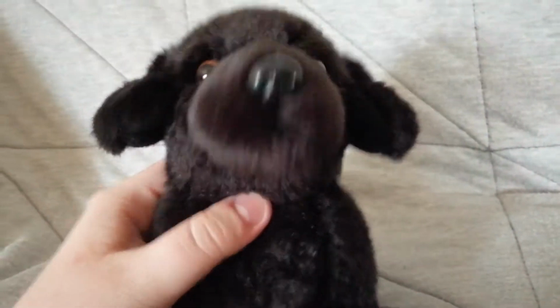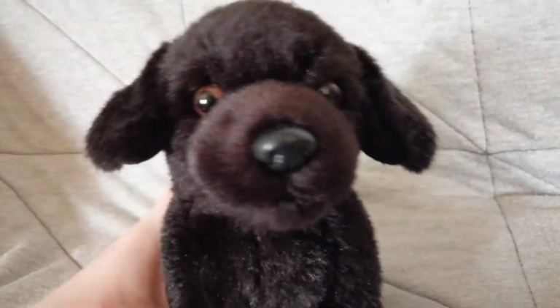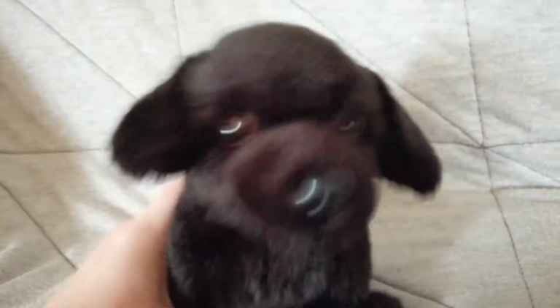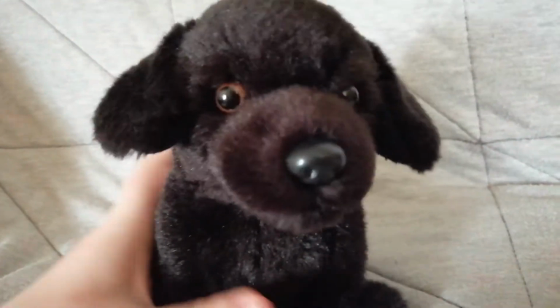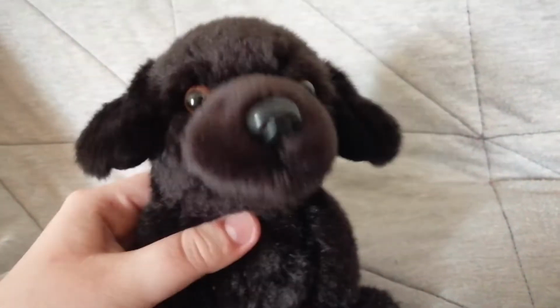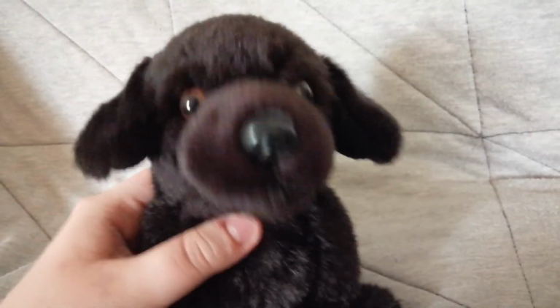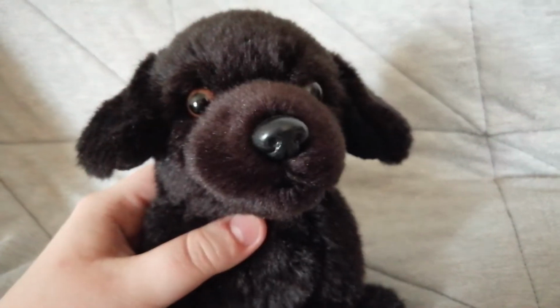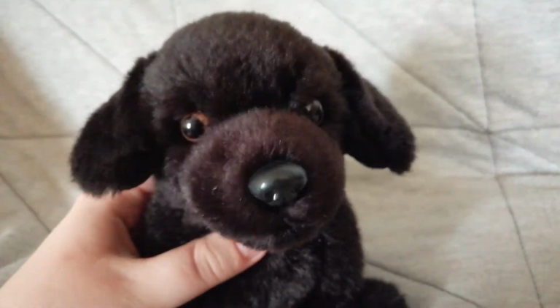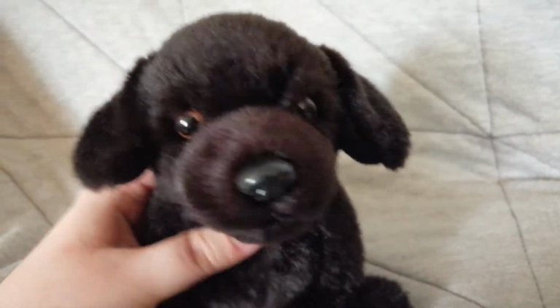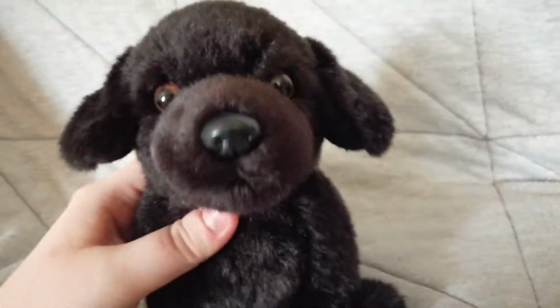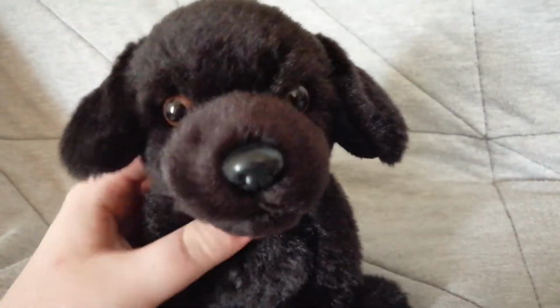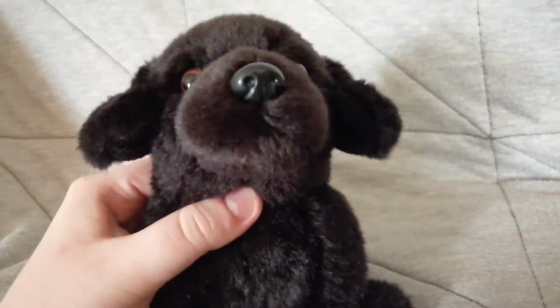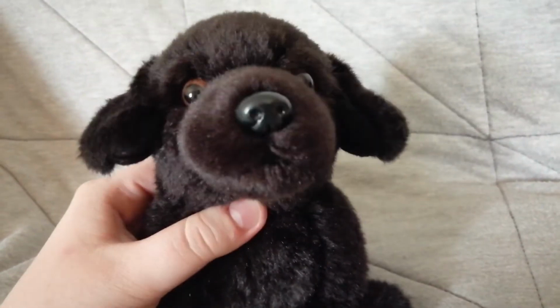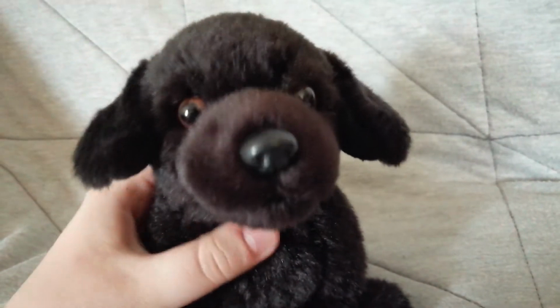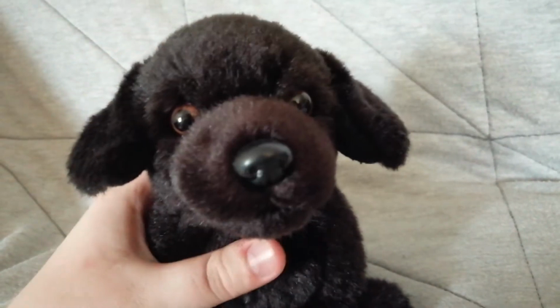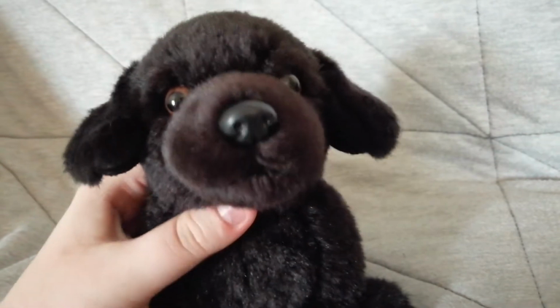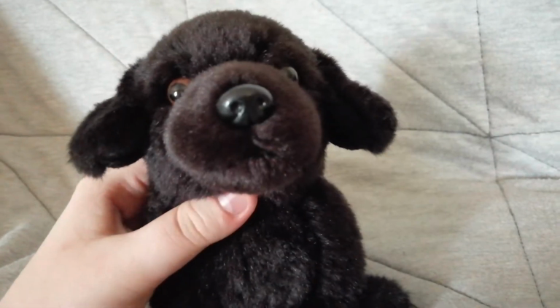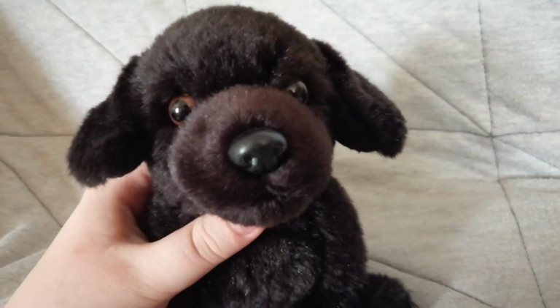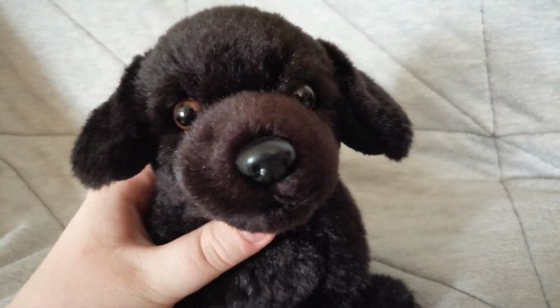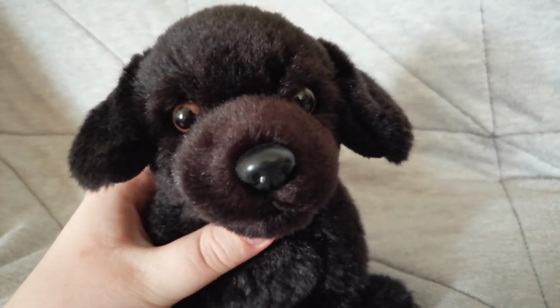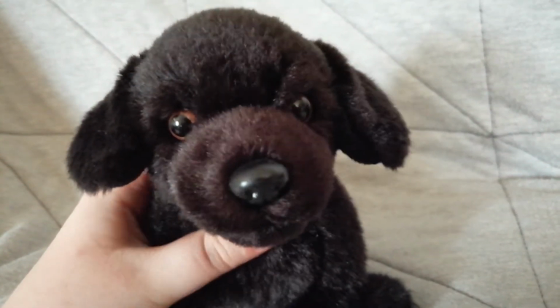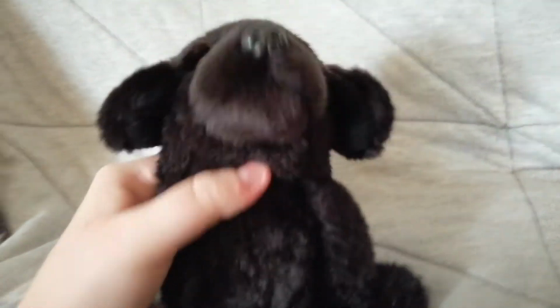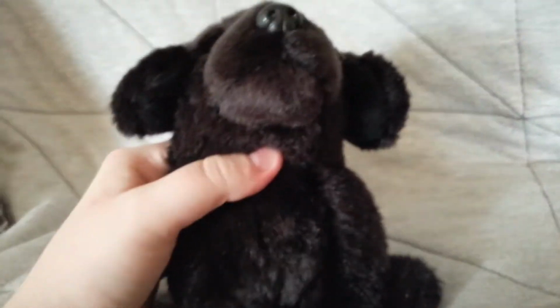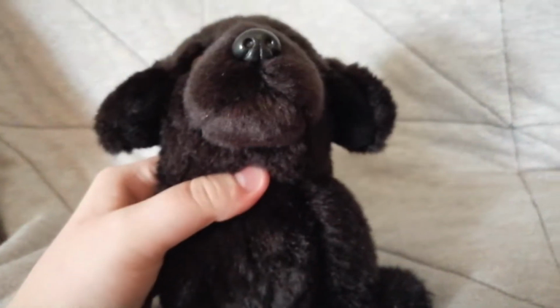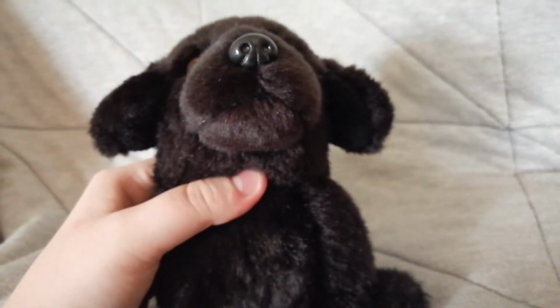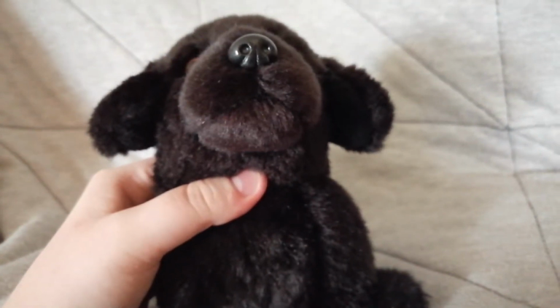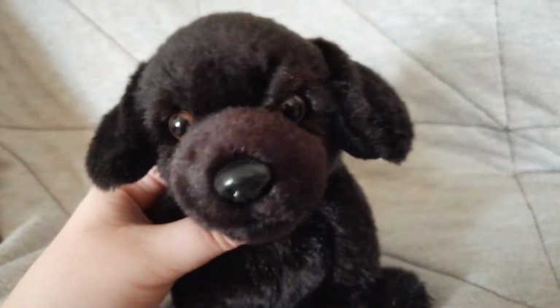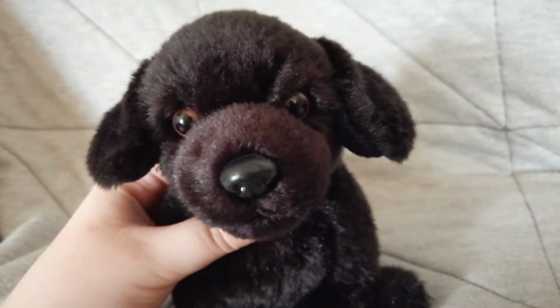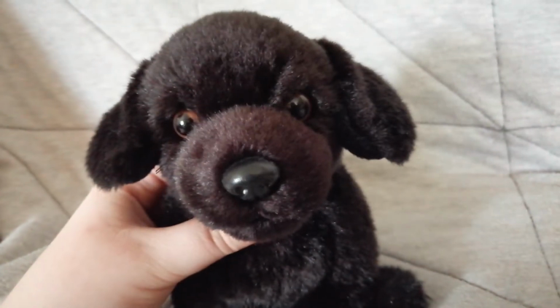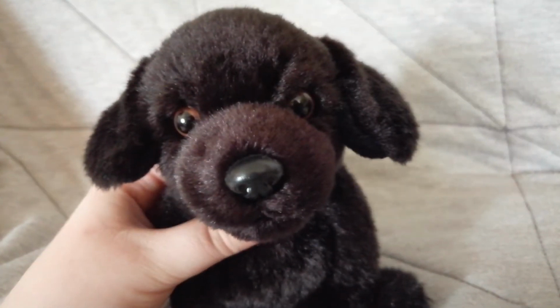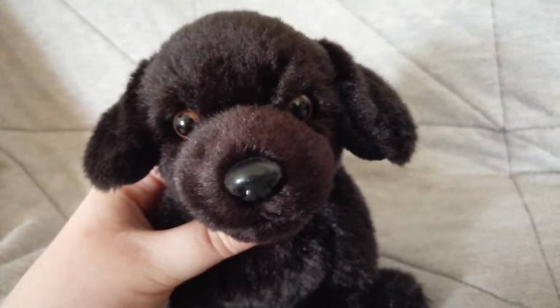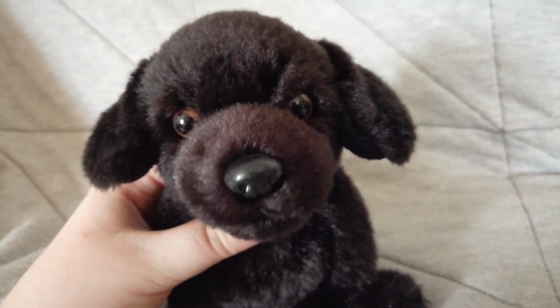Hey, it's Zona, the Small Signature Black Lab, and this is a Webkinz I've had for so many years. When I first got her, you guys...